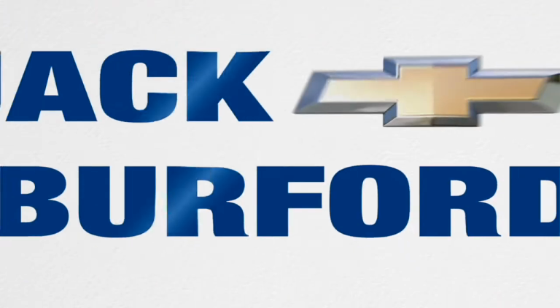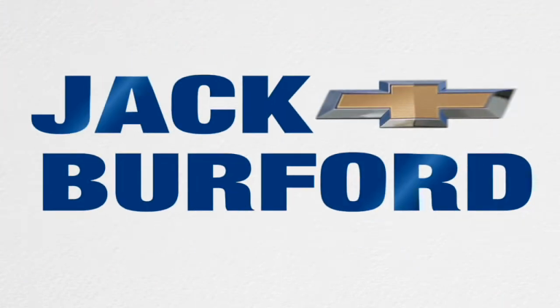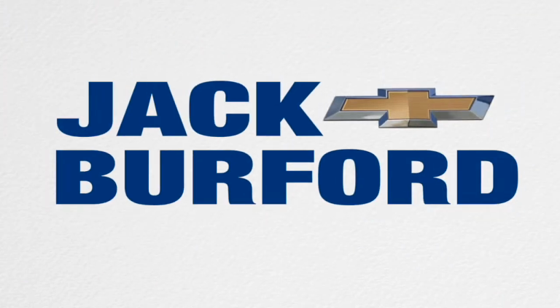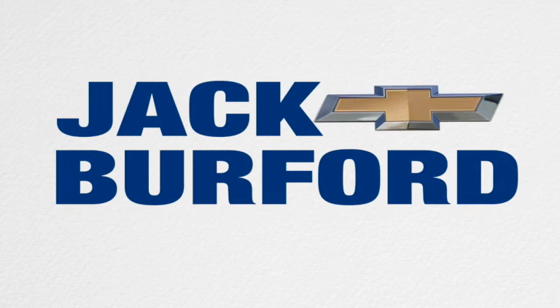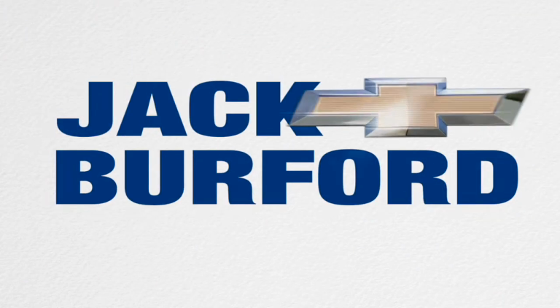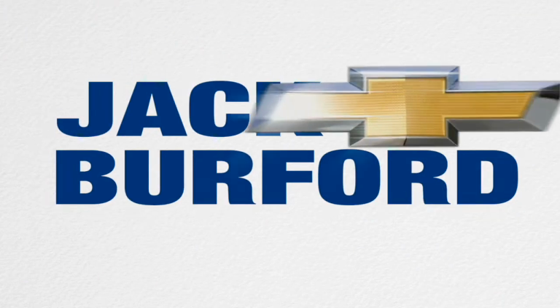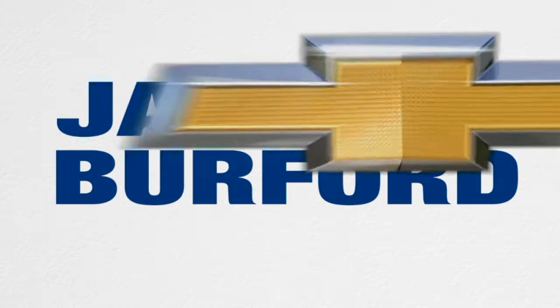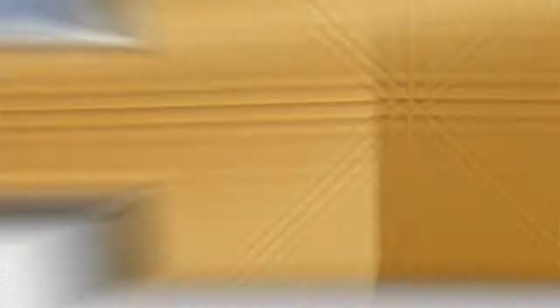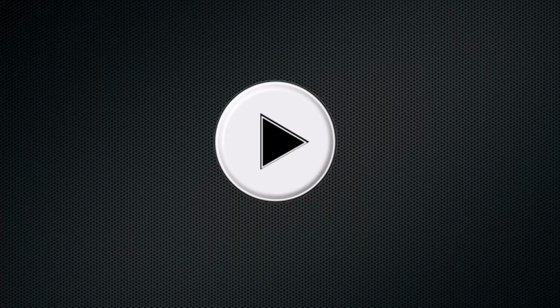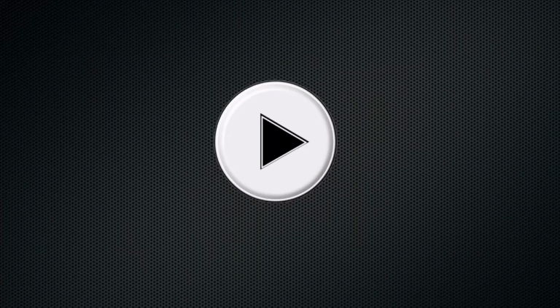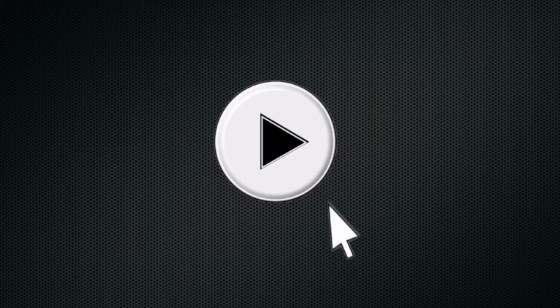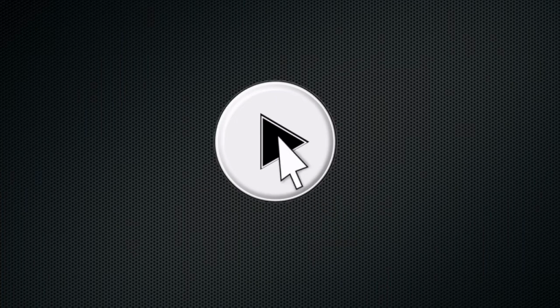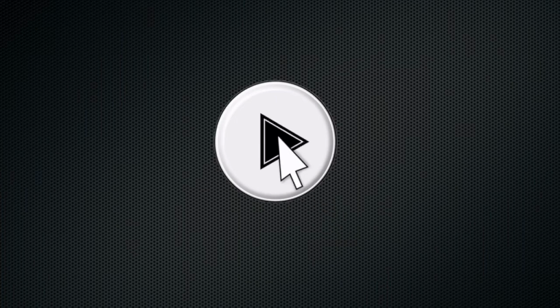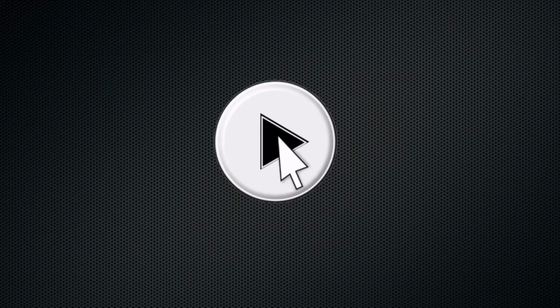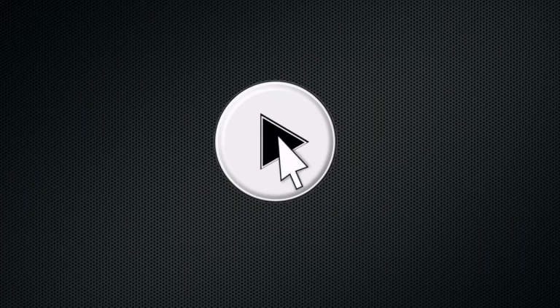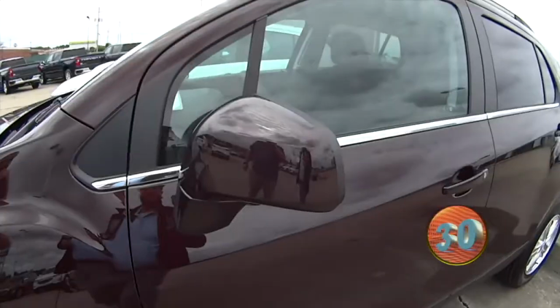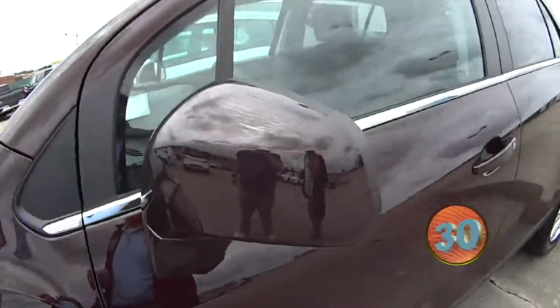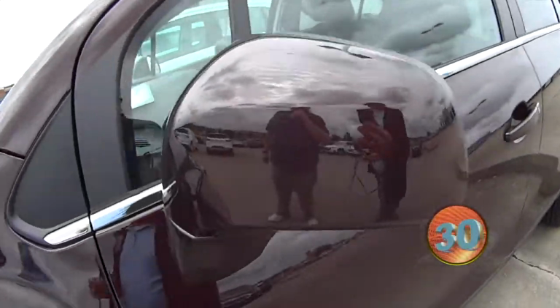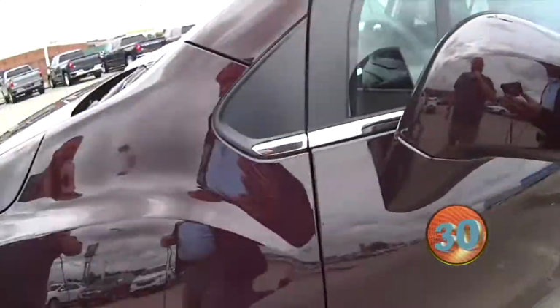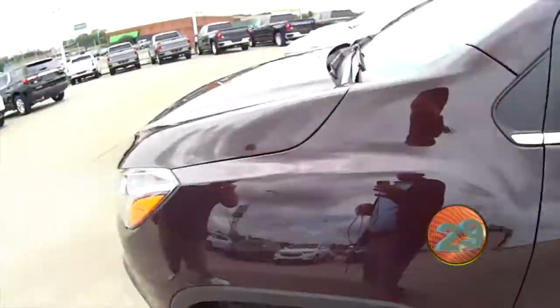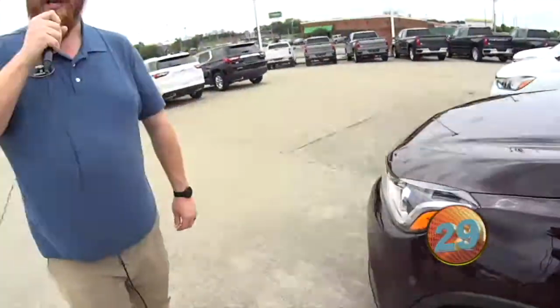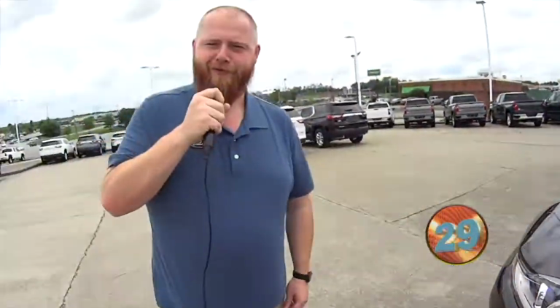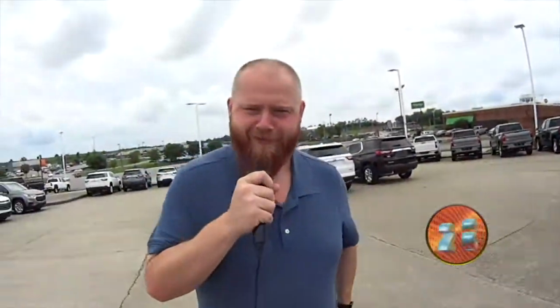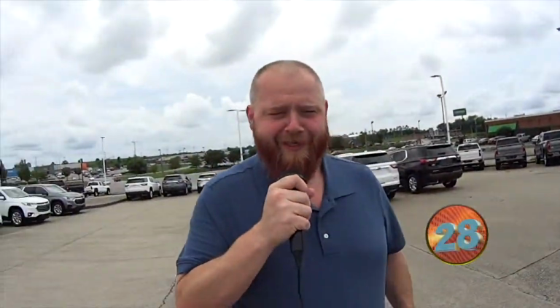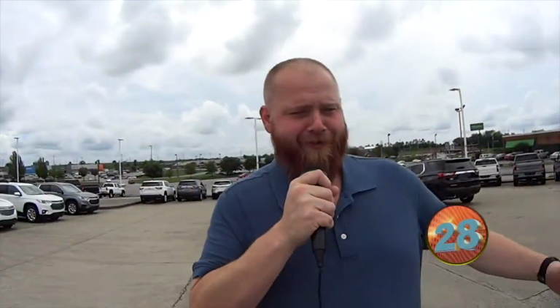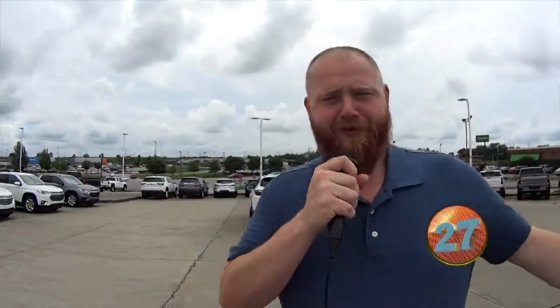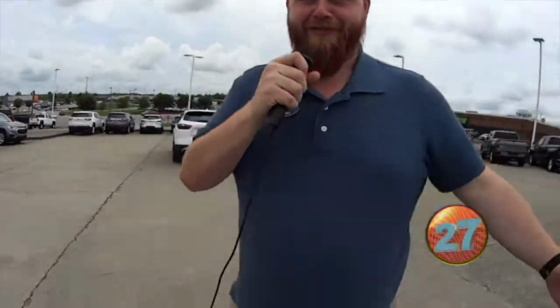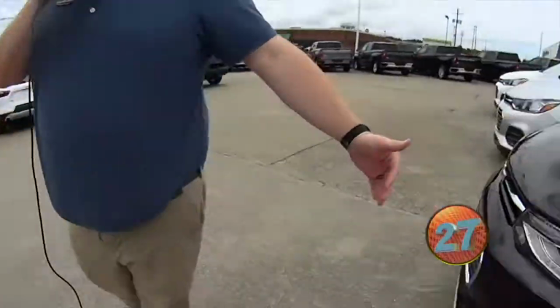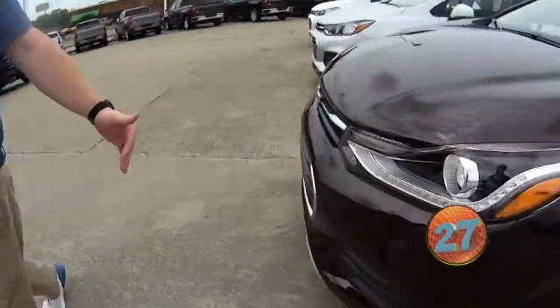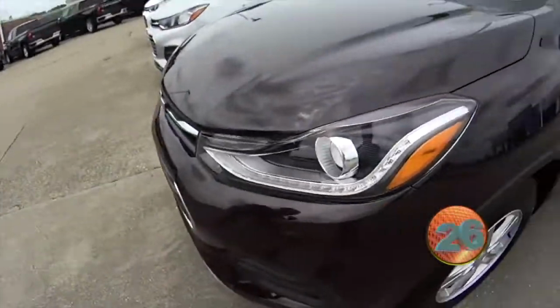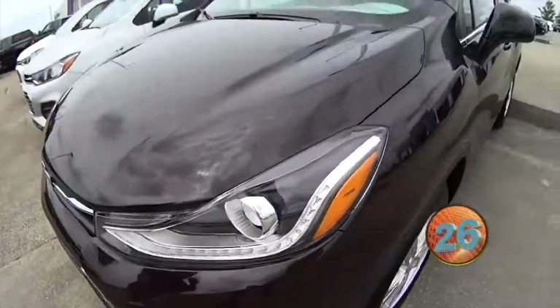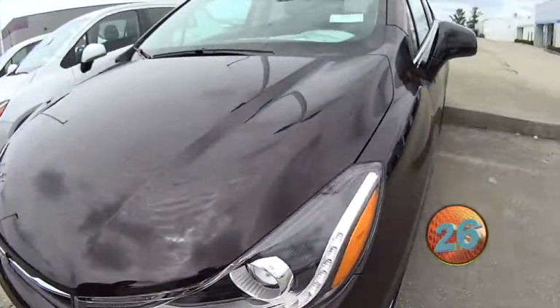Welcome to the Jack Burford Chevy 30-second walk-around. Hey everybody, this is JJ with Jack Burford Chevrolet. We're going to do the 30-second walk-around on this Chevy Trax.